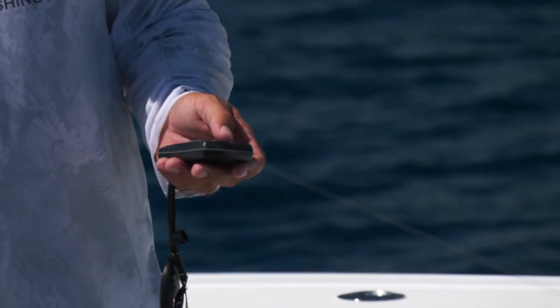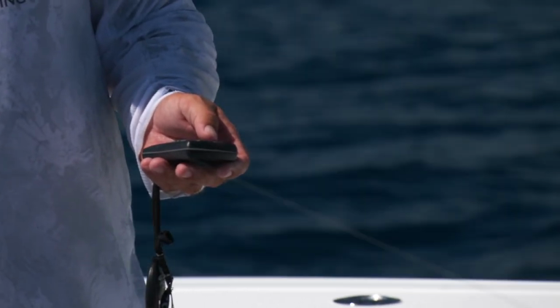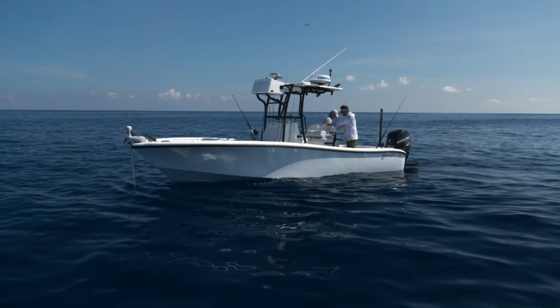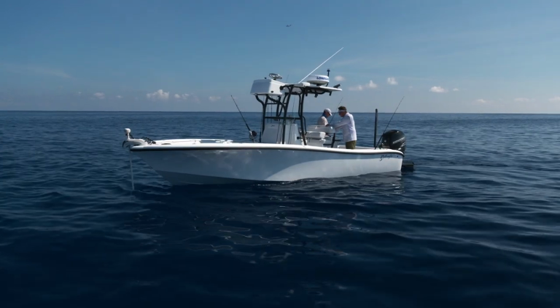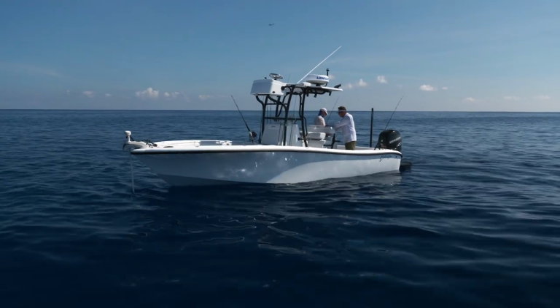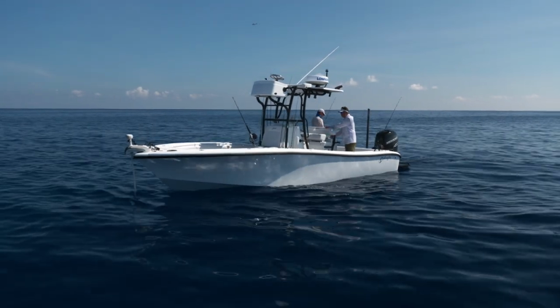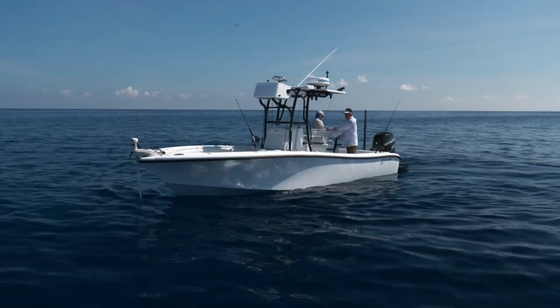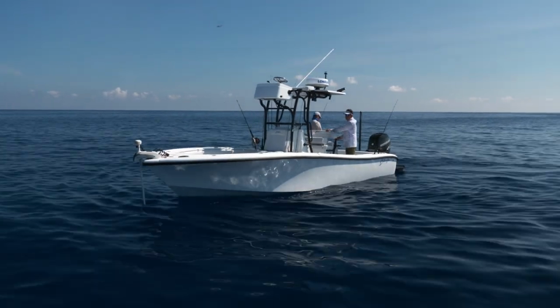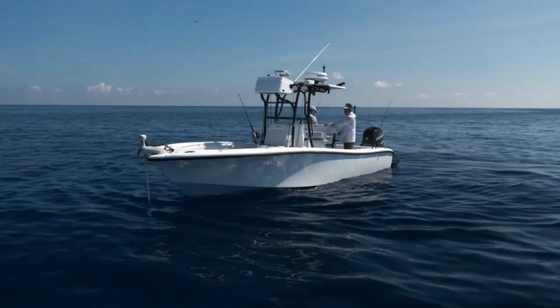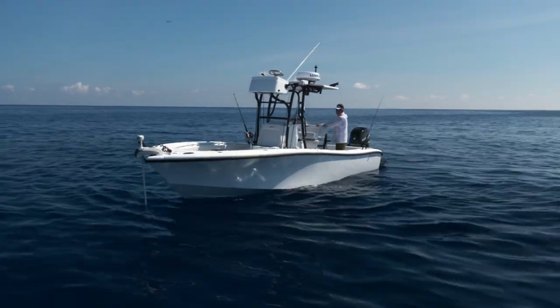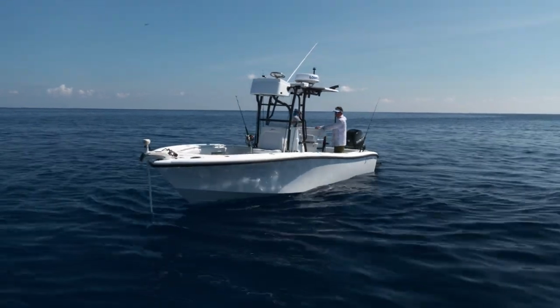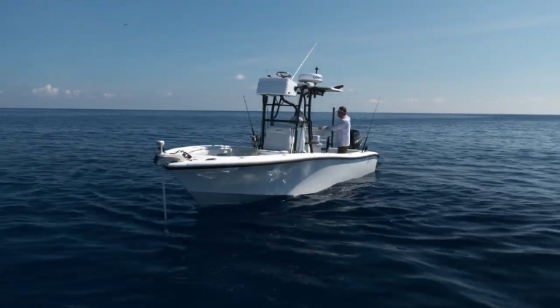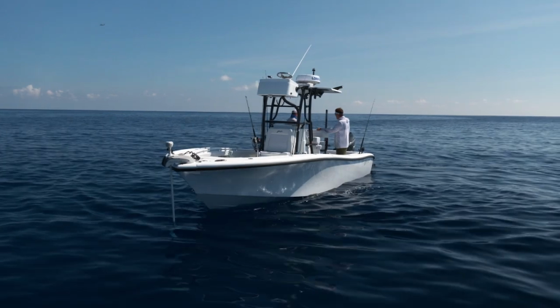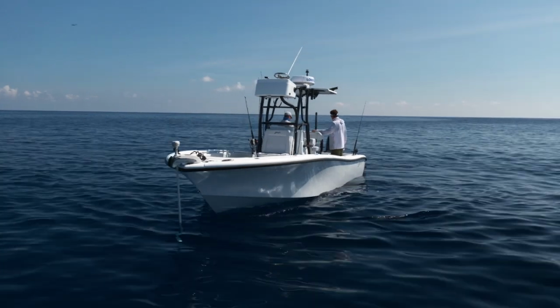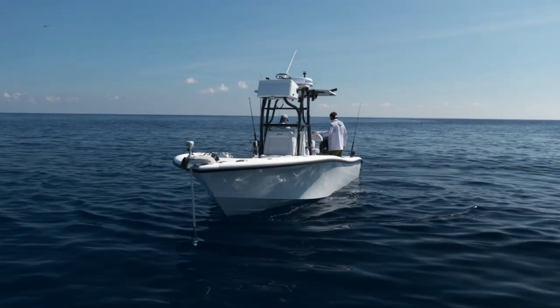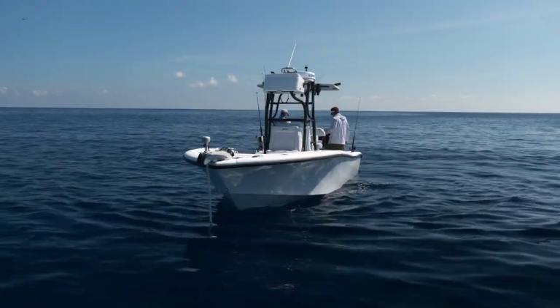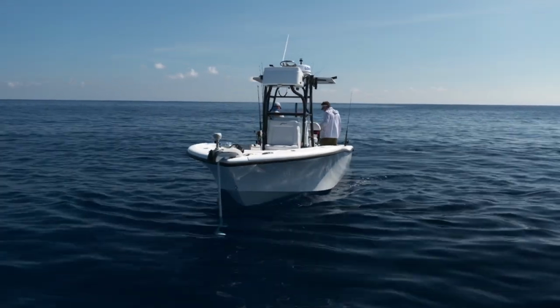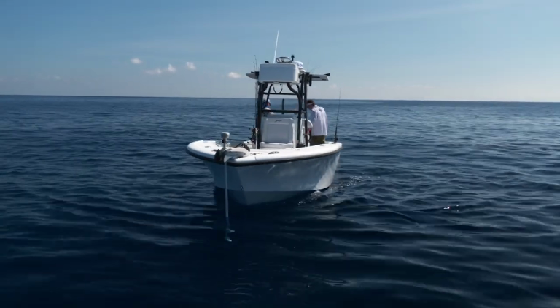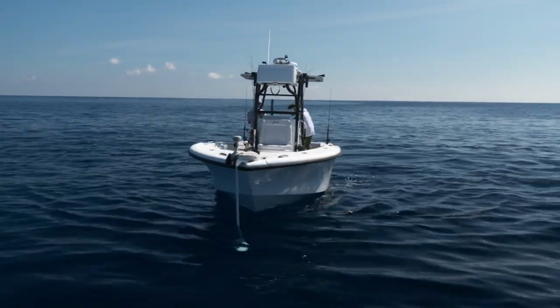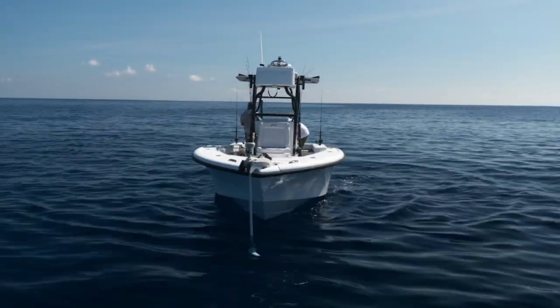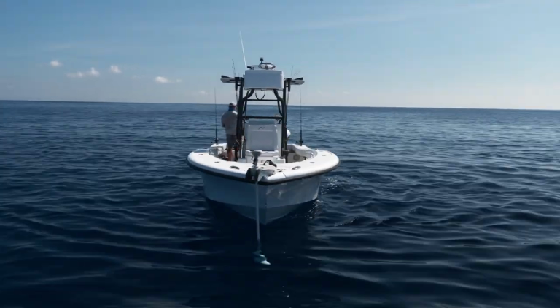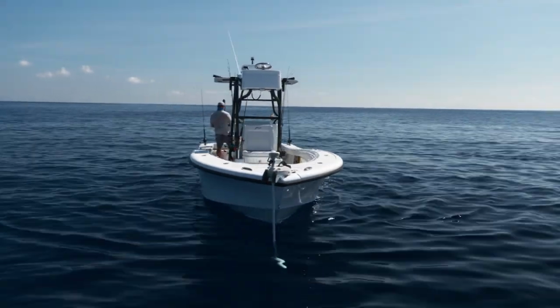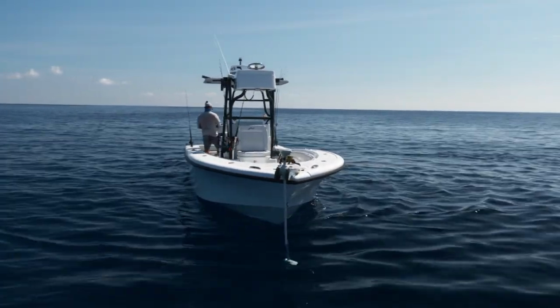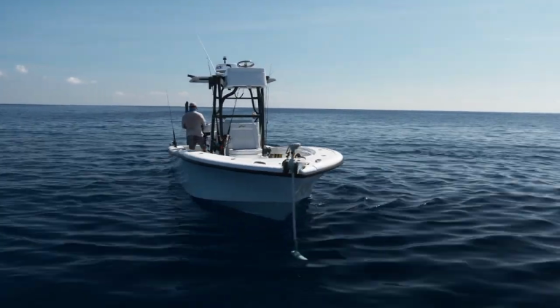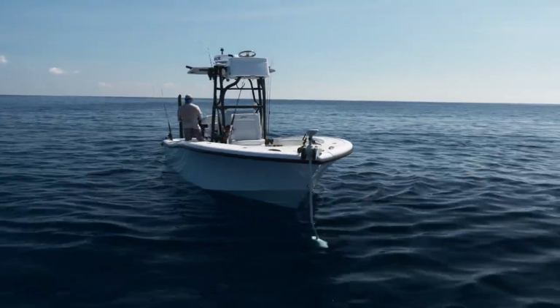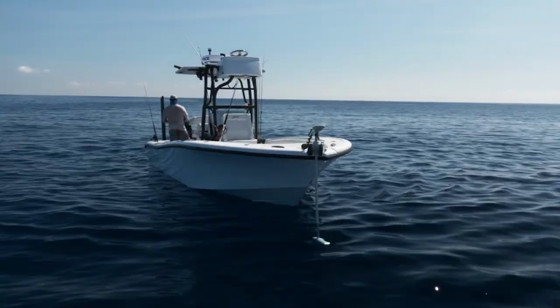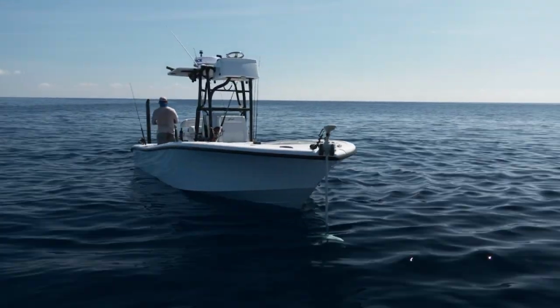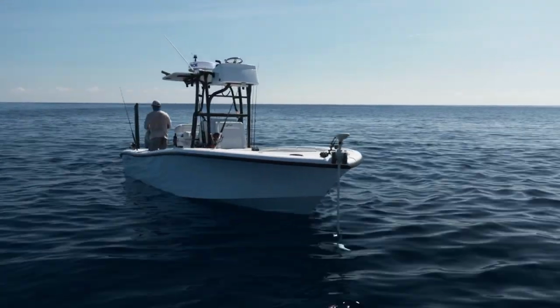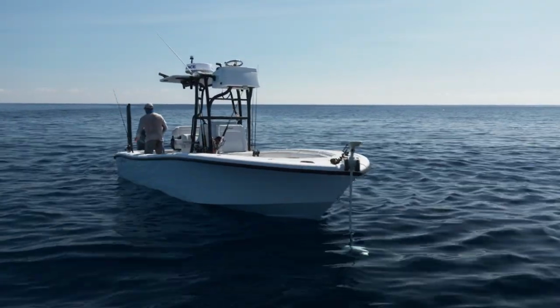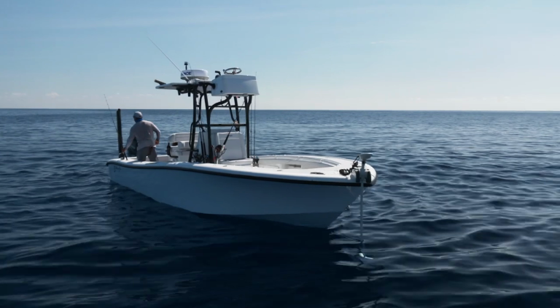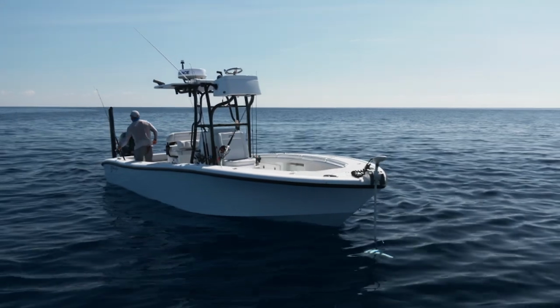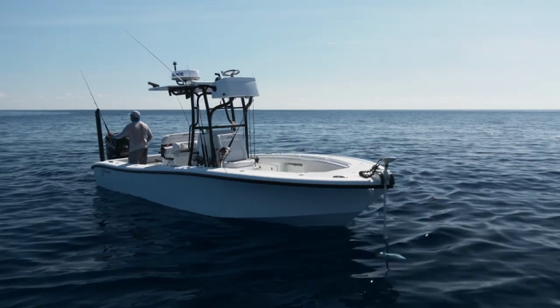We're fishing these deep wrecks, these deep reefs. Not having to drop an anchor and rope down is just so much nicer and more efficient. We can bounce from spot to spot instantly.